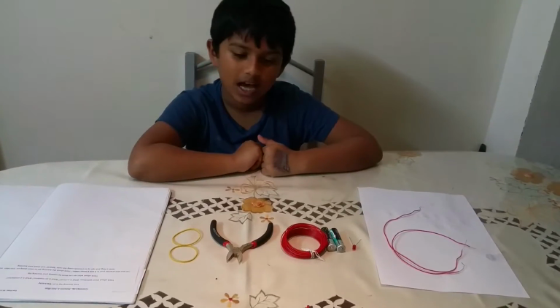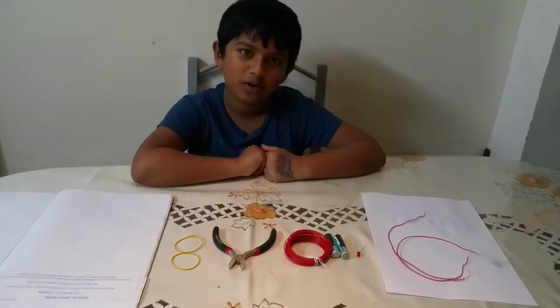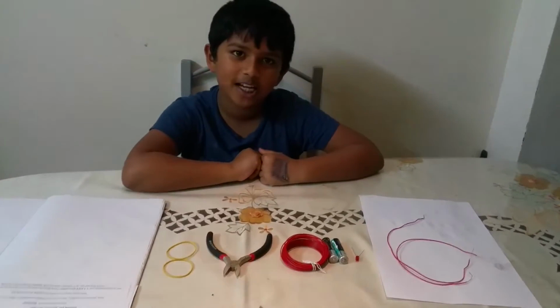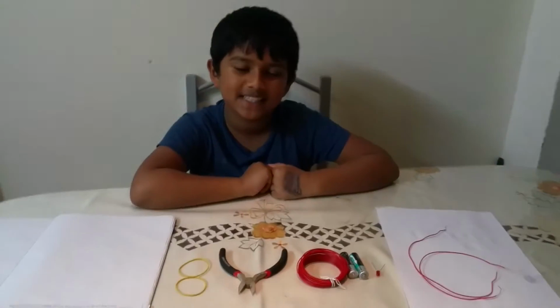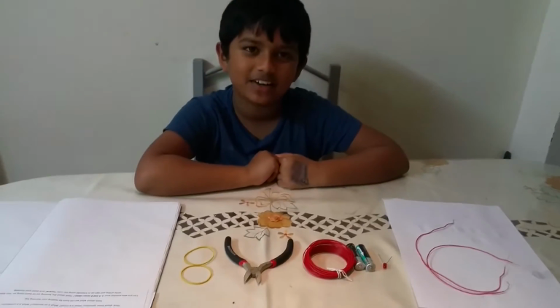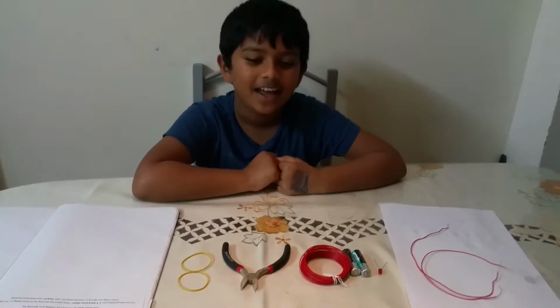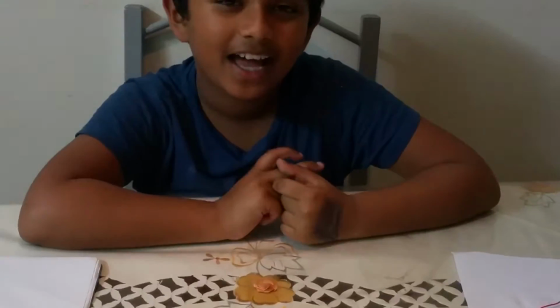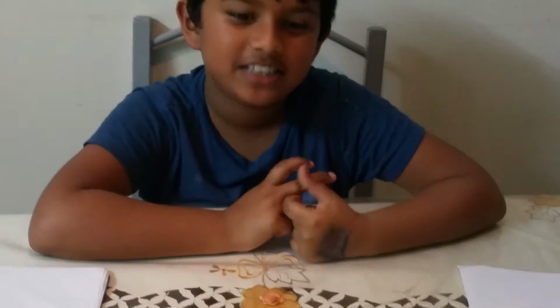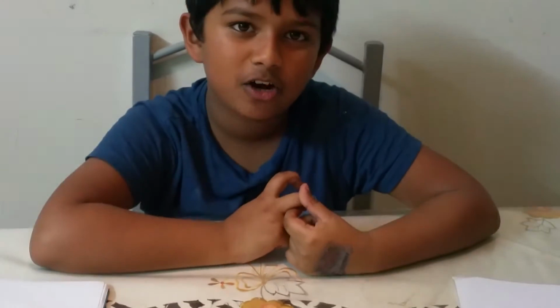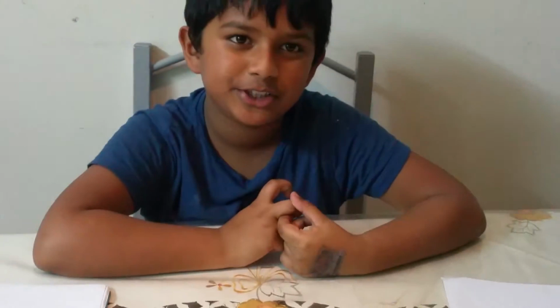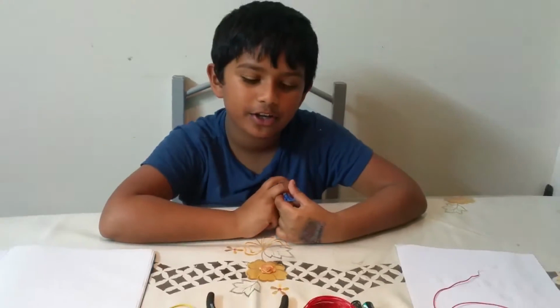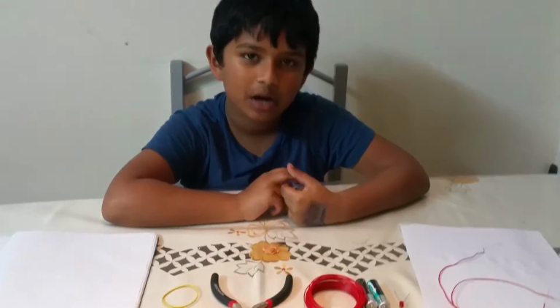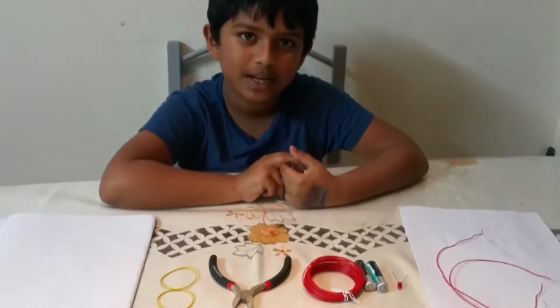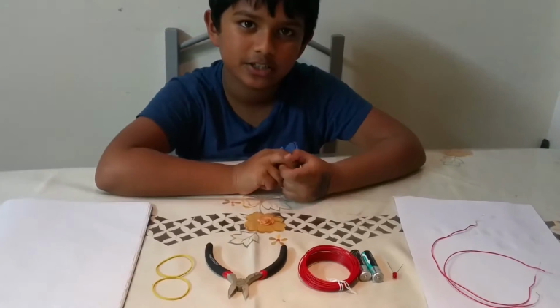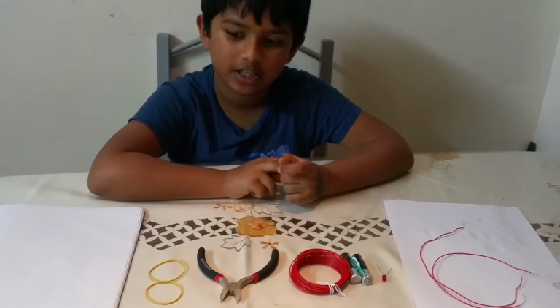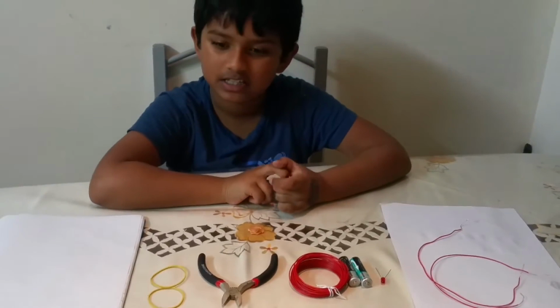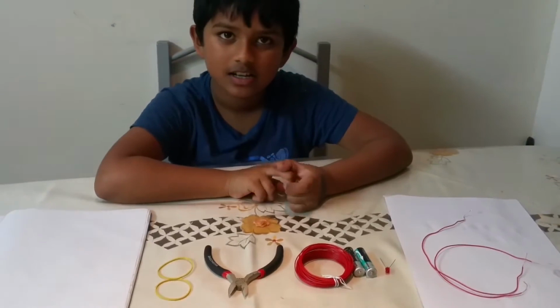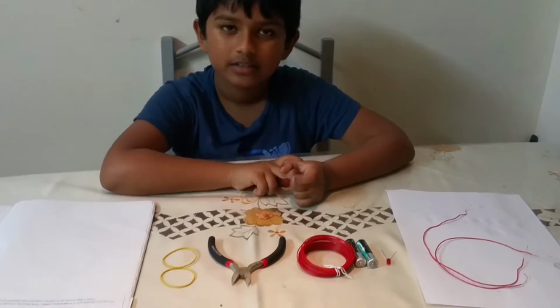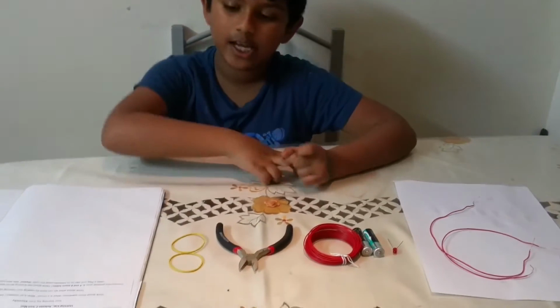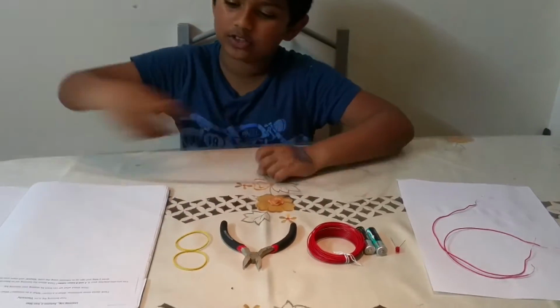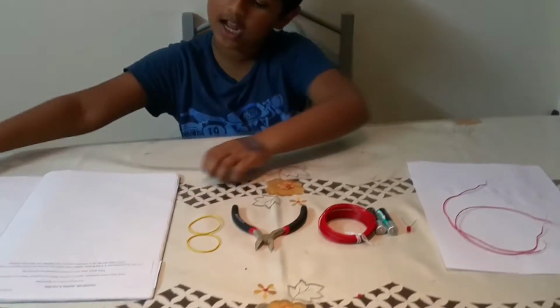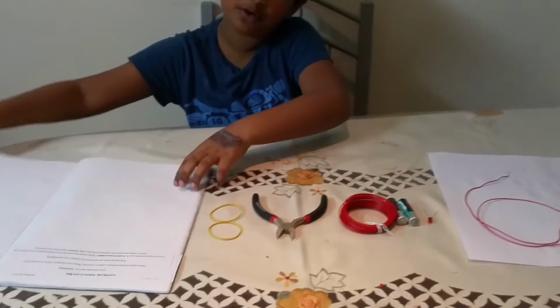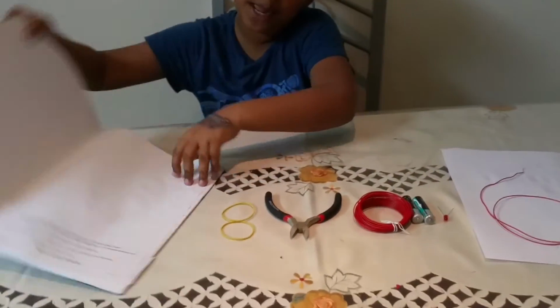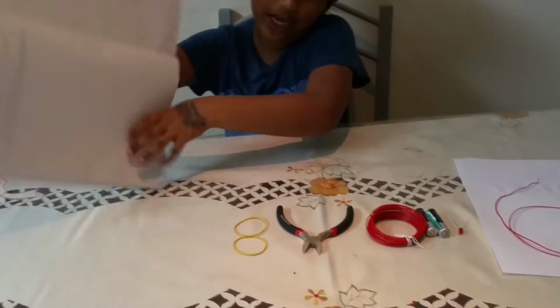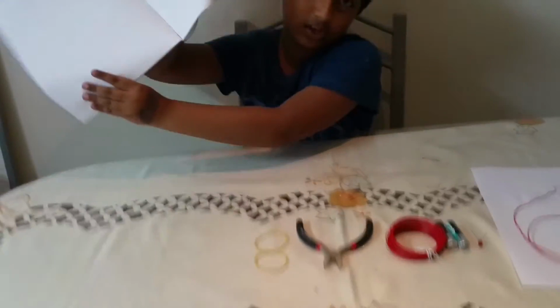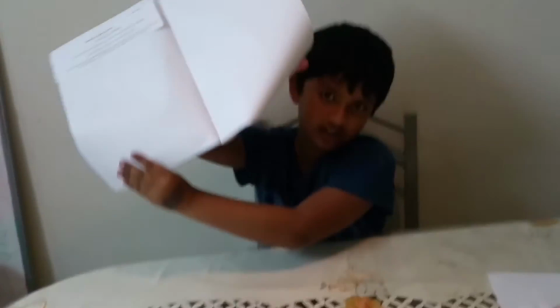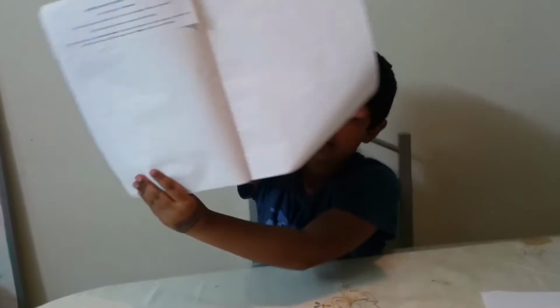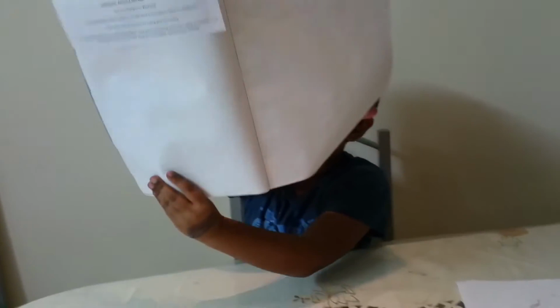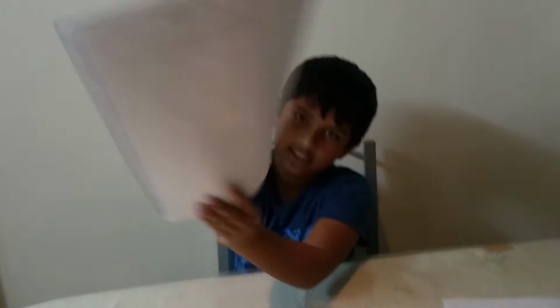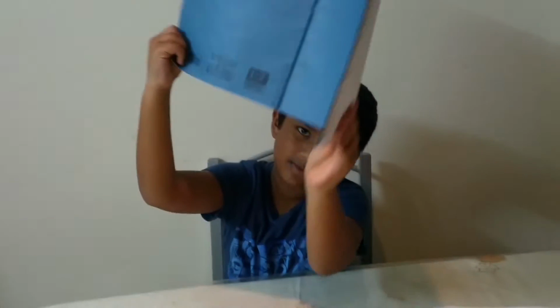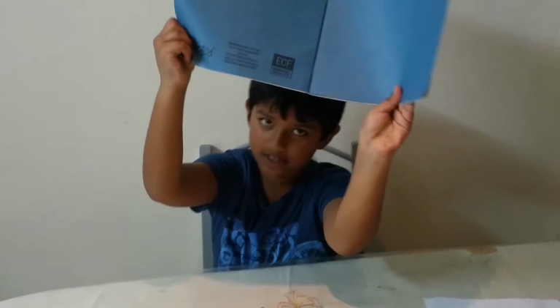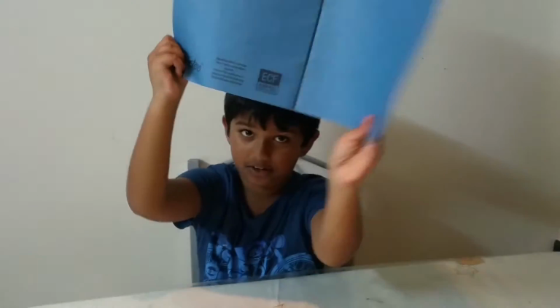Hello, my name is Sarin and today I'll be showing you how to make a circuit. I am doing my learning log — as you can see, this is my learning log.